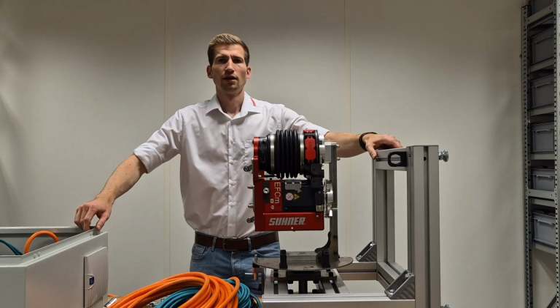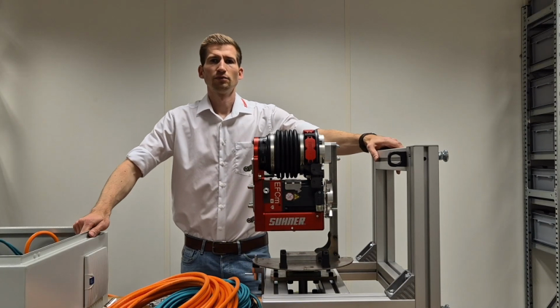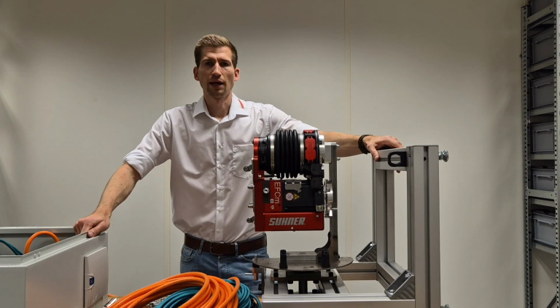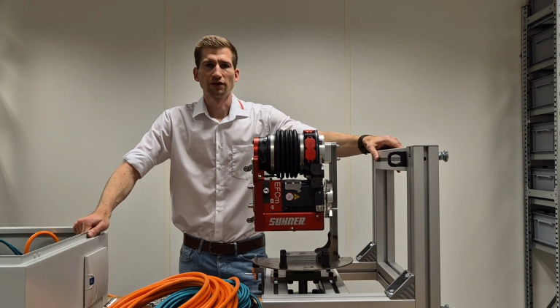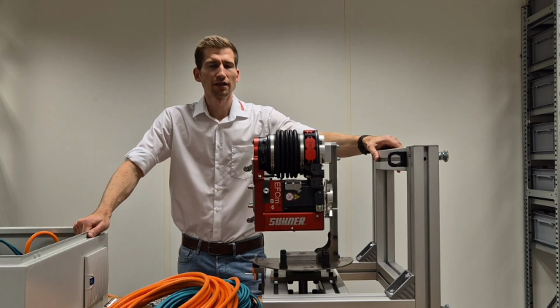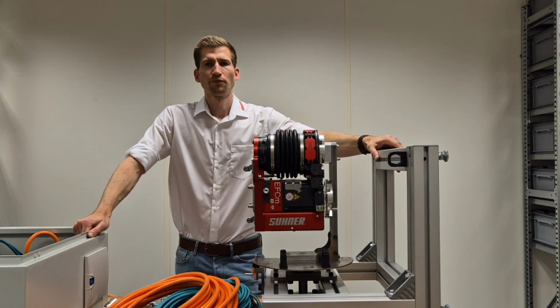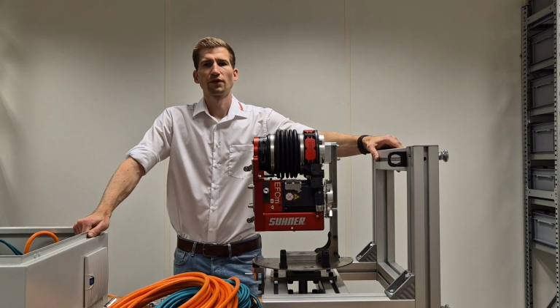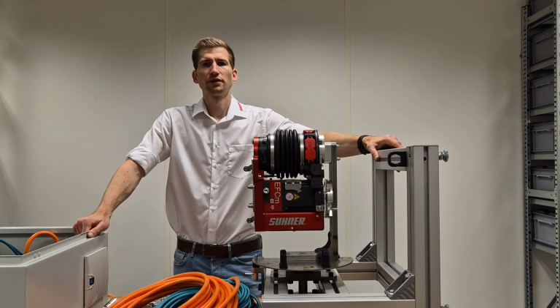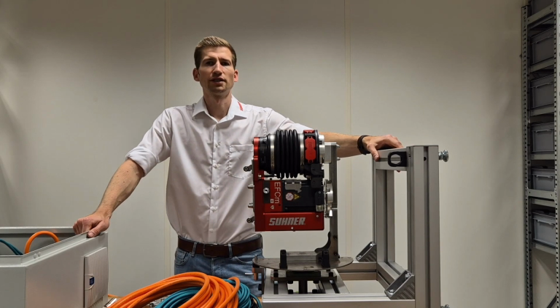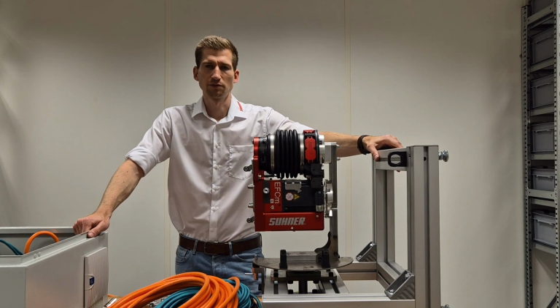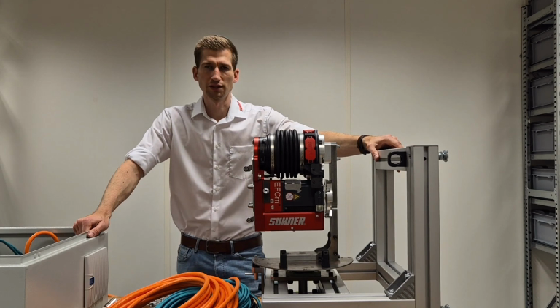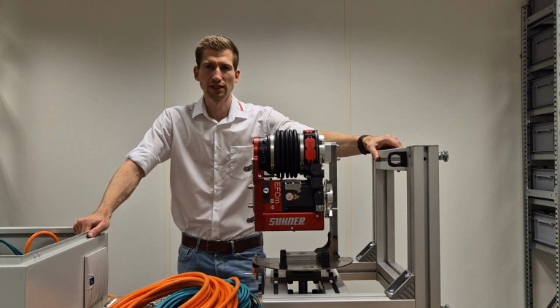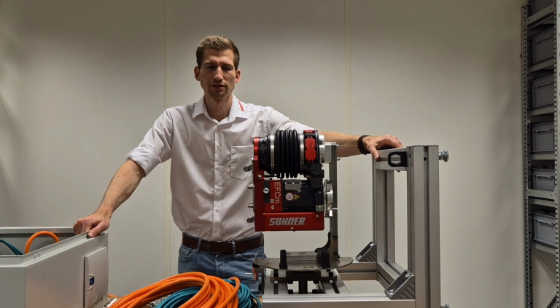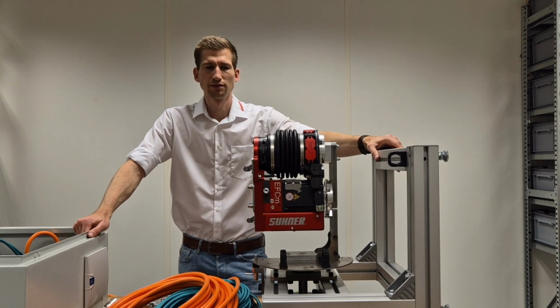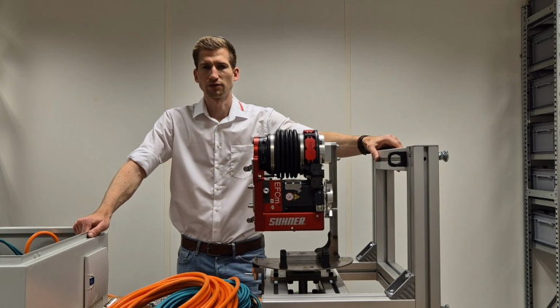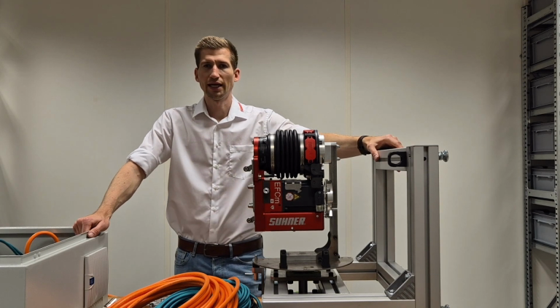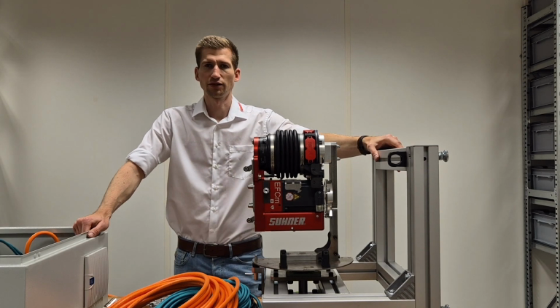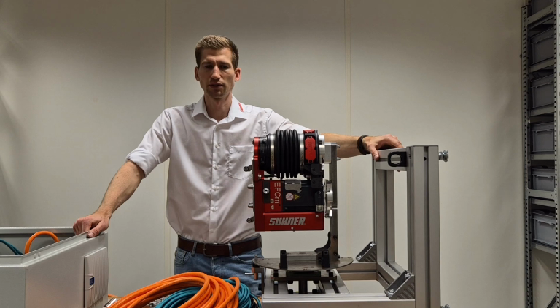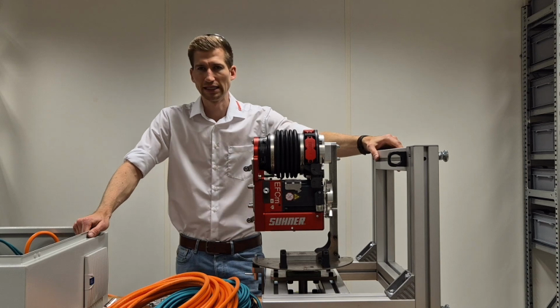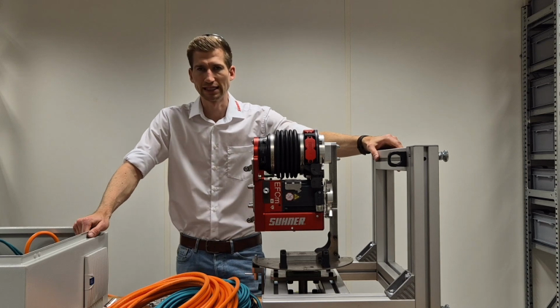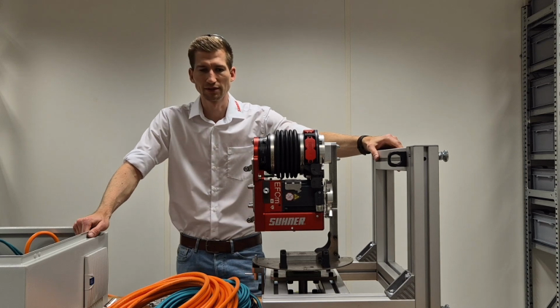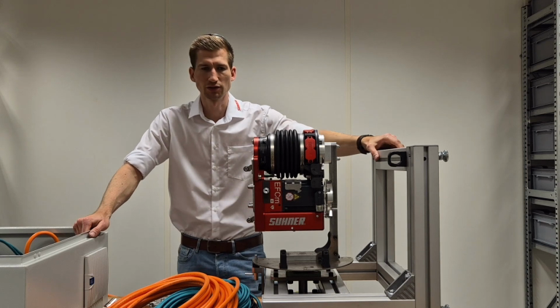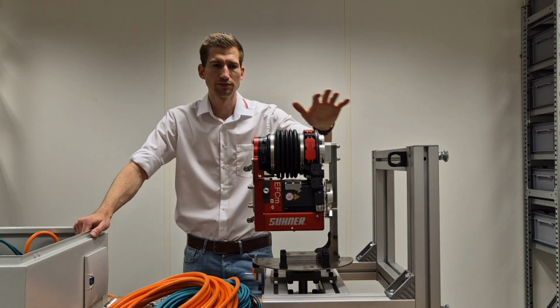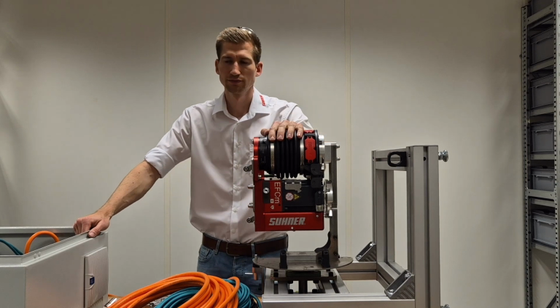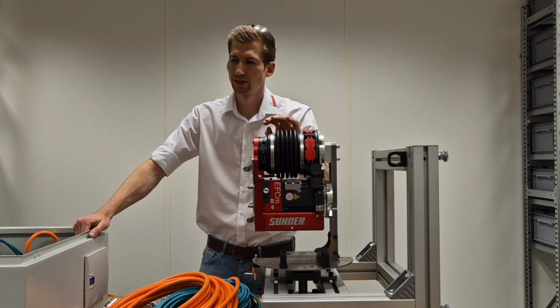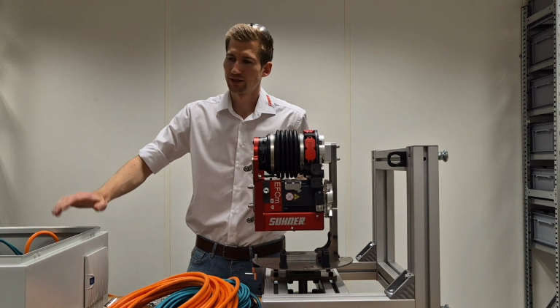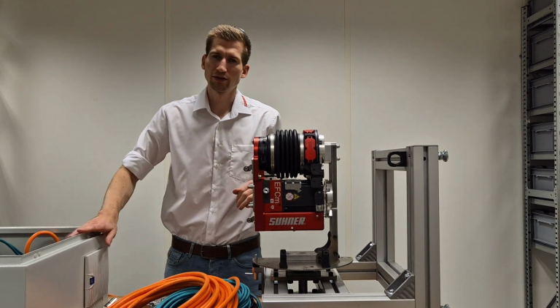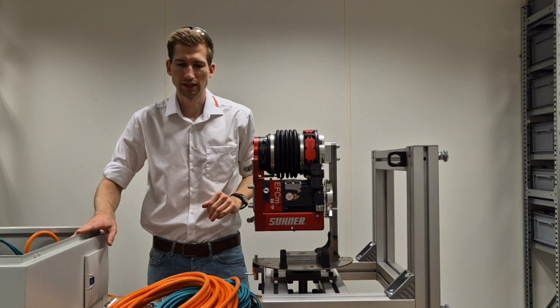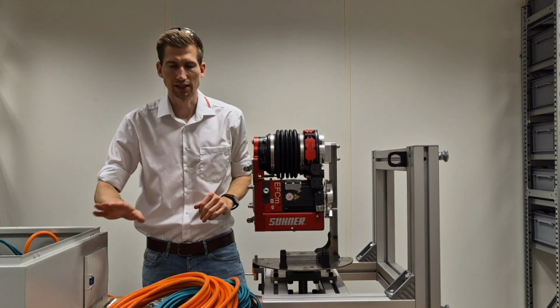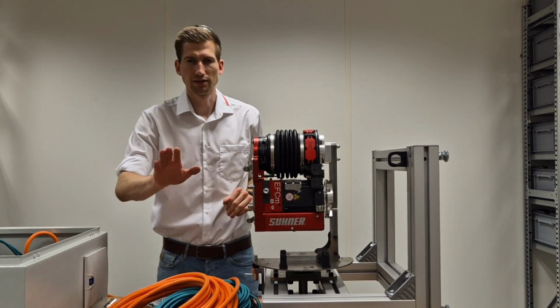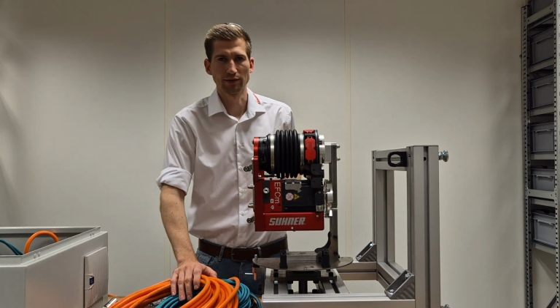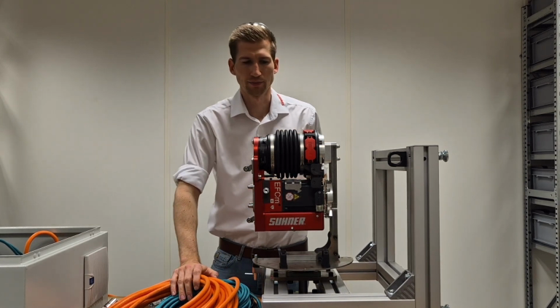Hello, I'm Stefan Indeichen, the application engineer from Sunars, Switzerland. Today I'm going to show you the EFC-M02, the power up and the cable hookup.